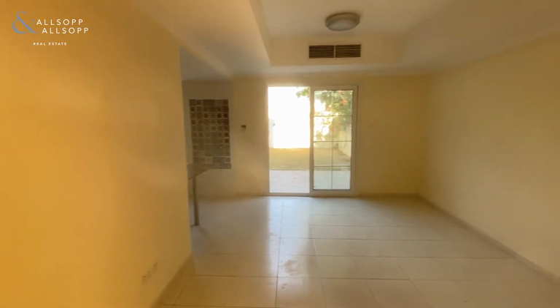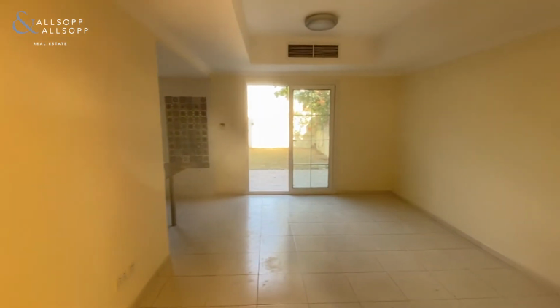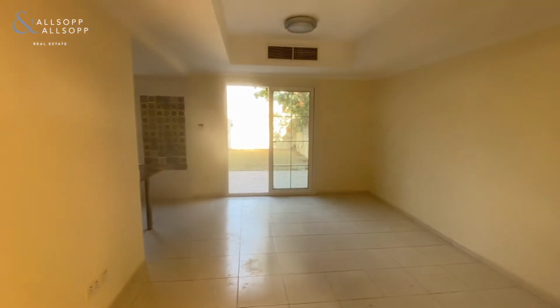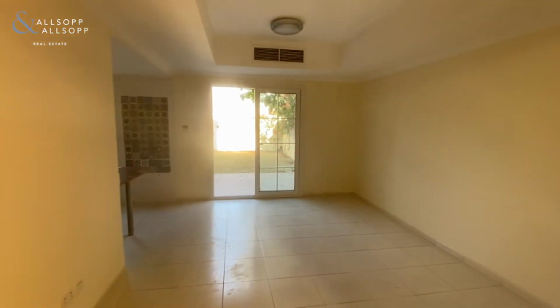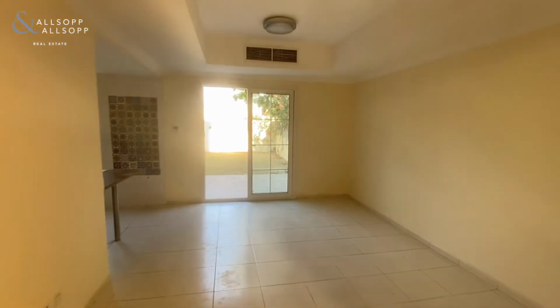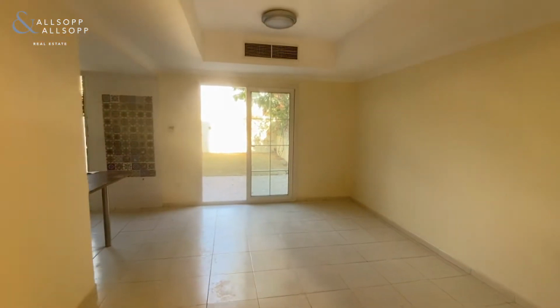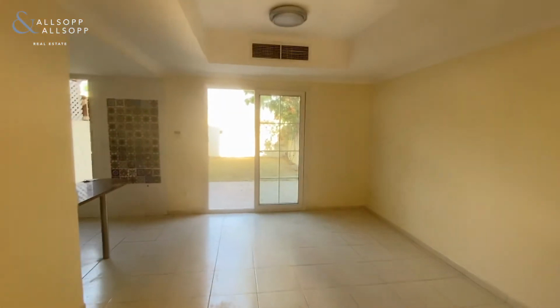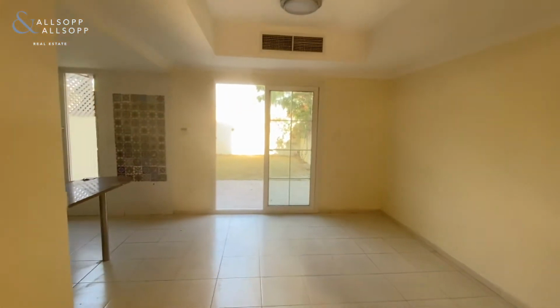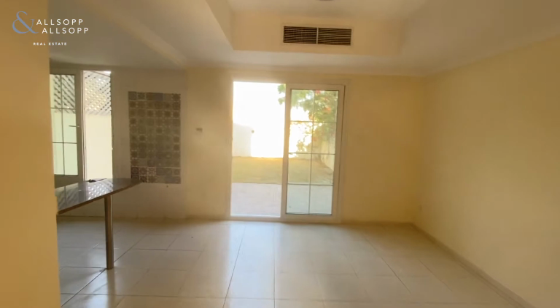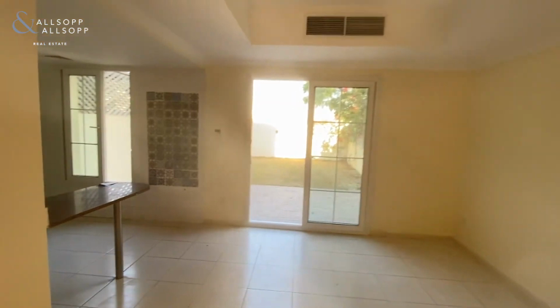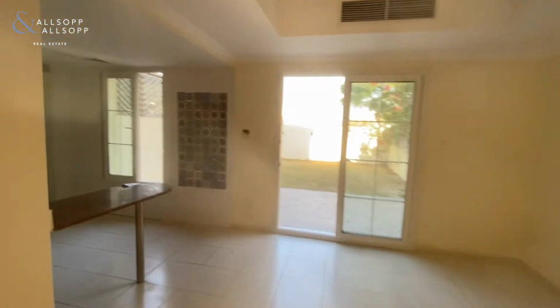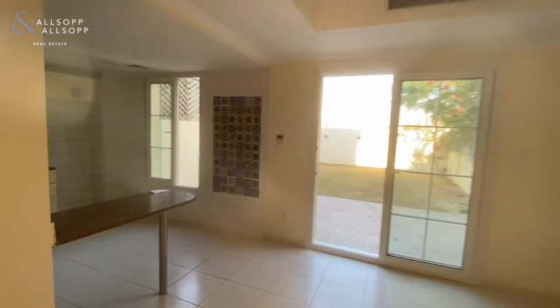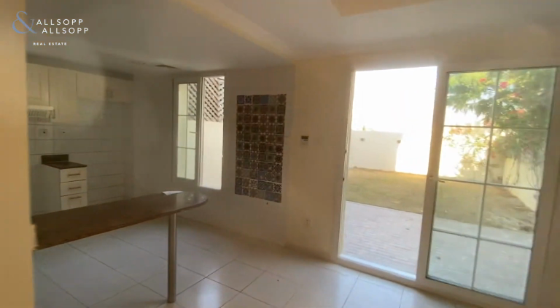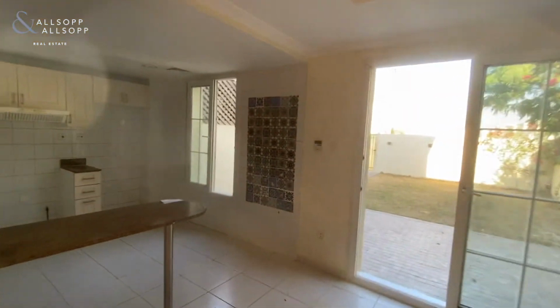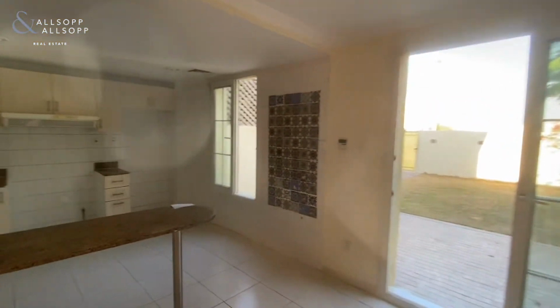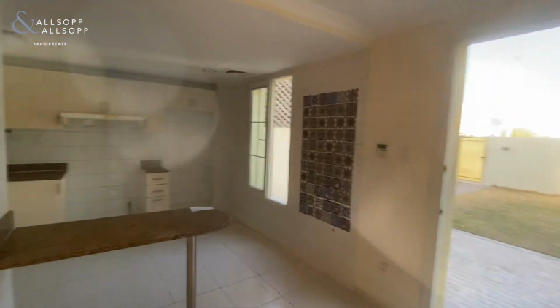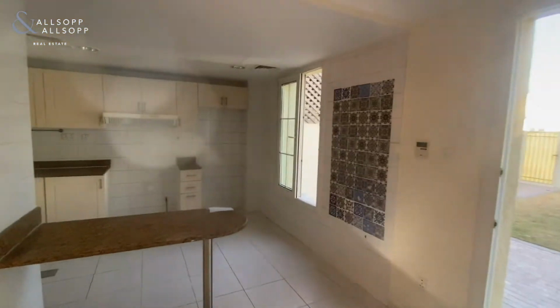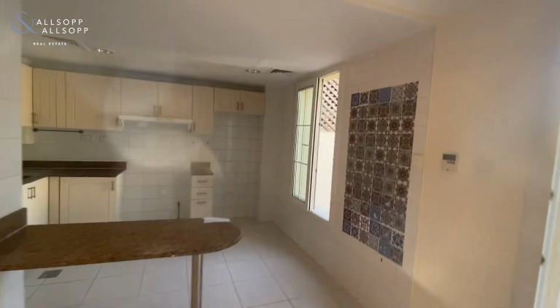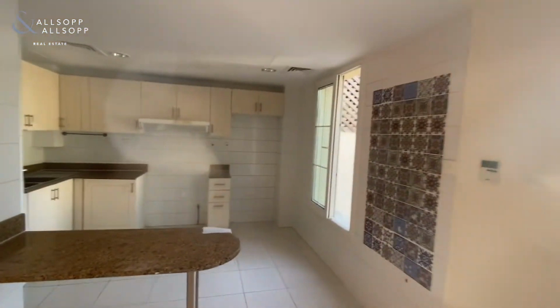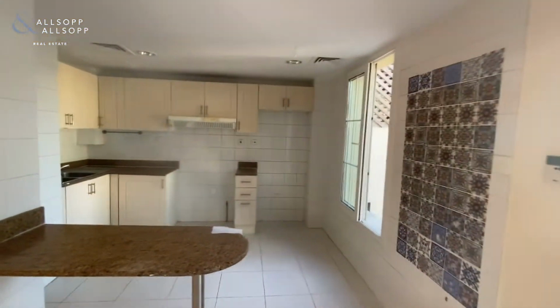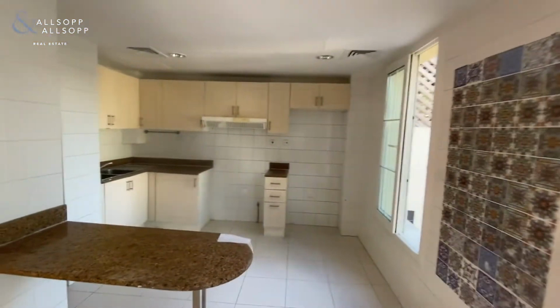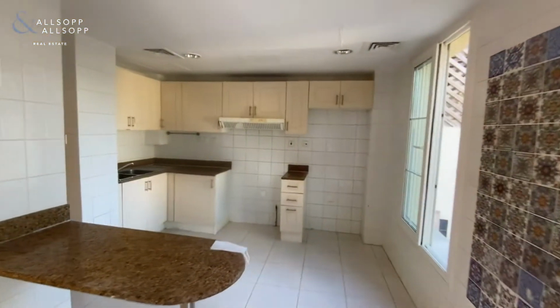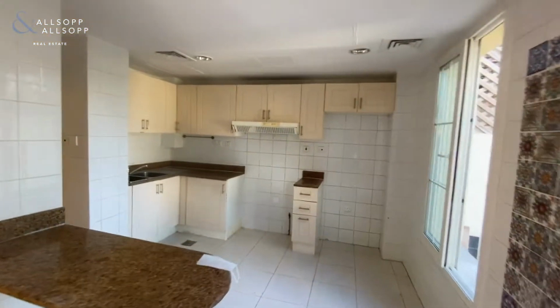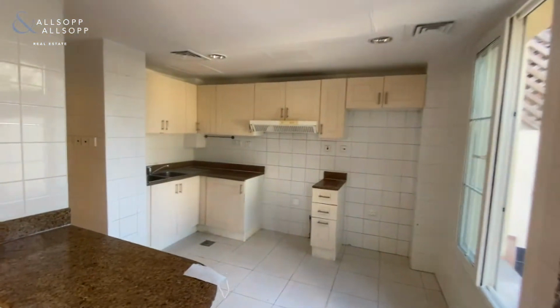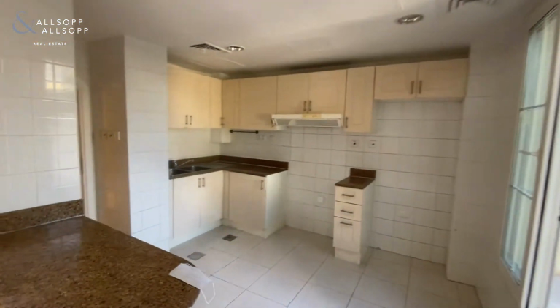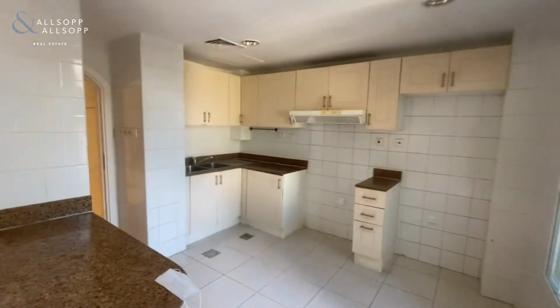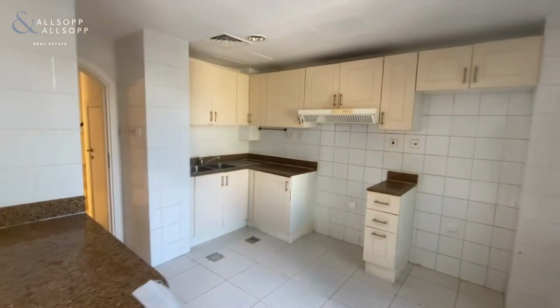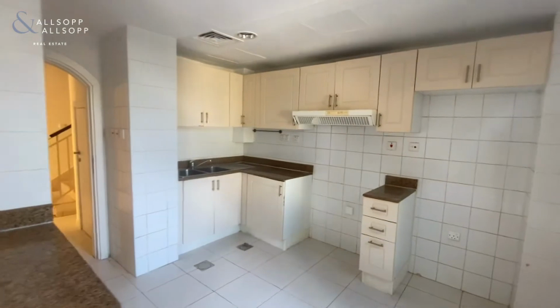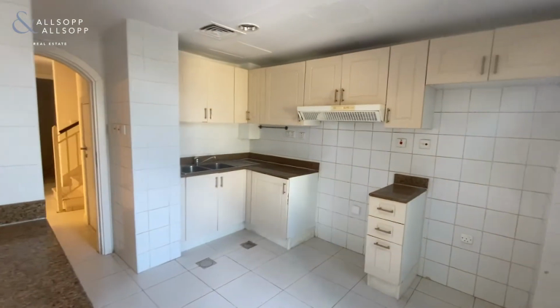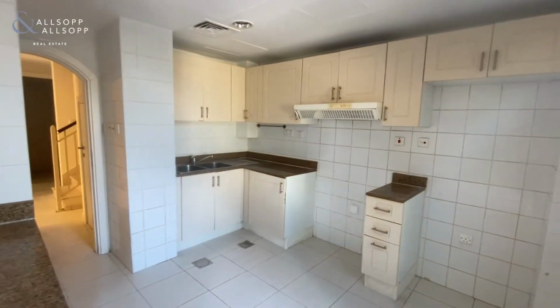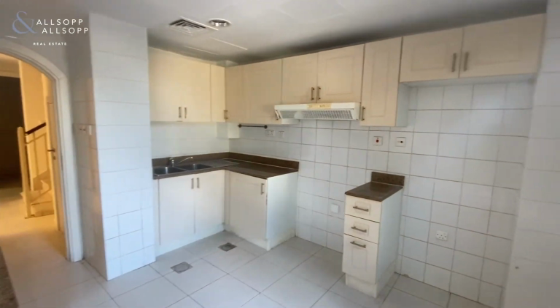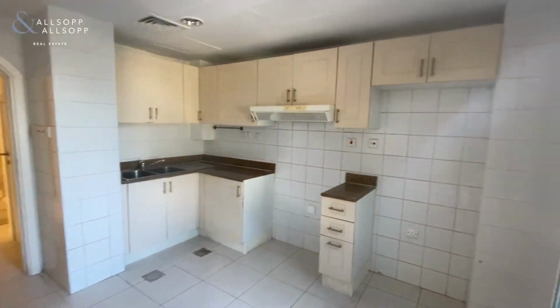Here's the living area, open plan kitchen, with a nice feature on the wall. The cabinets will be maintained there.